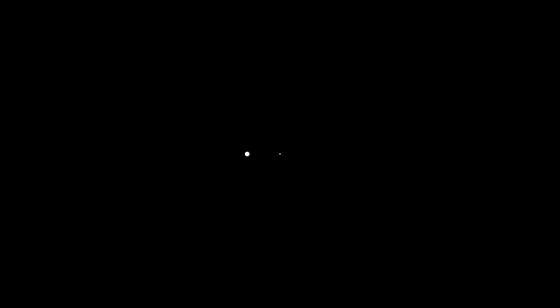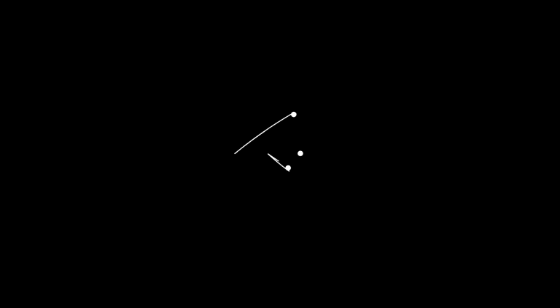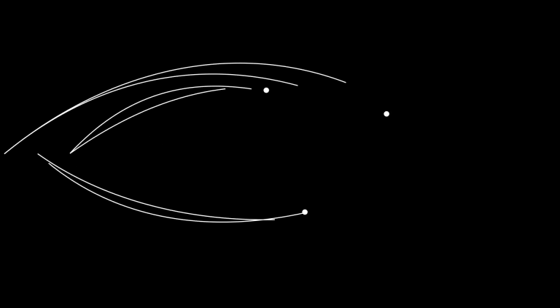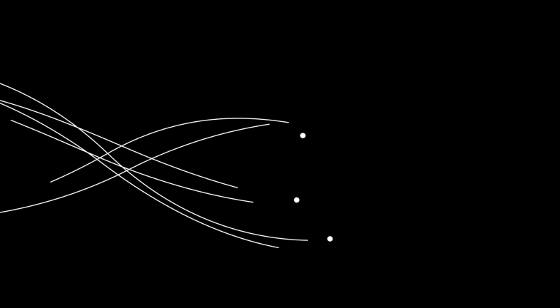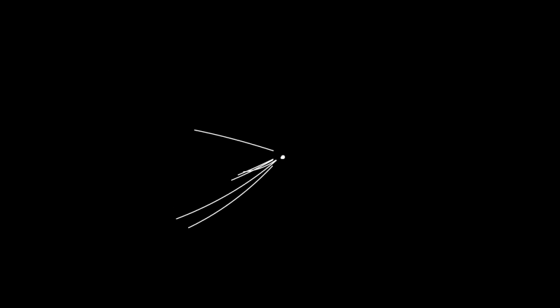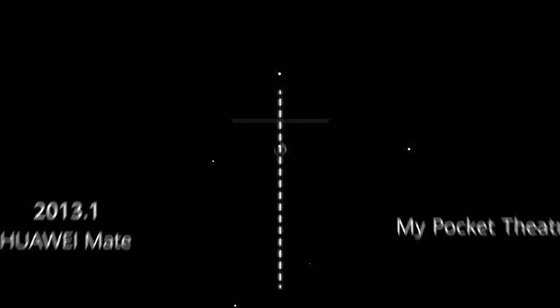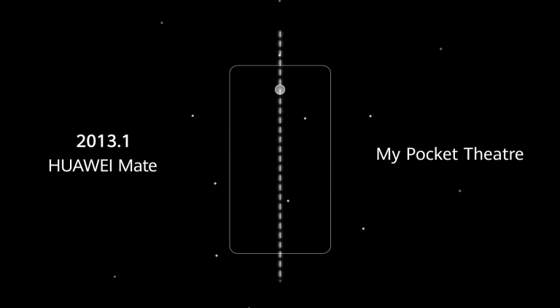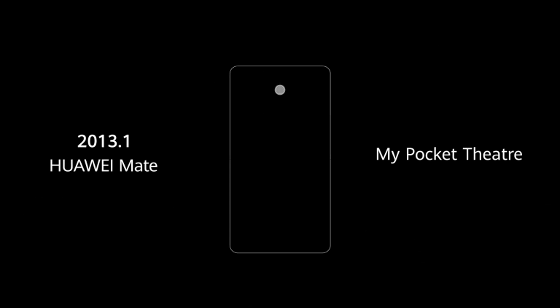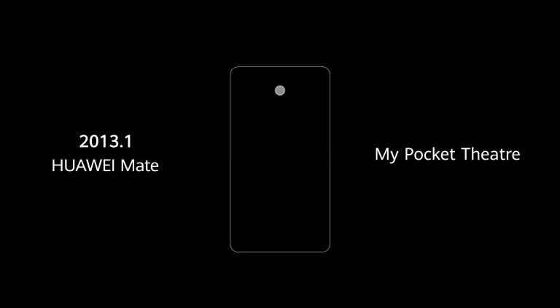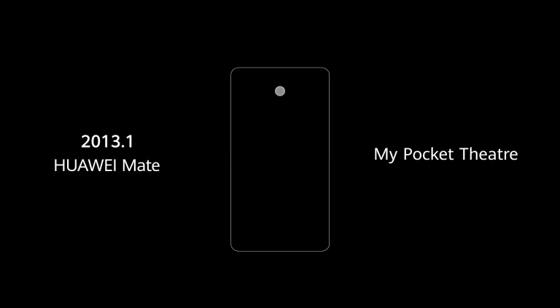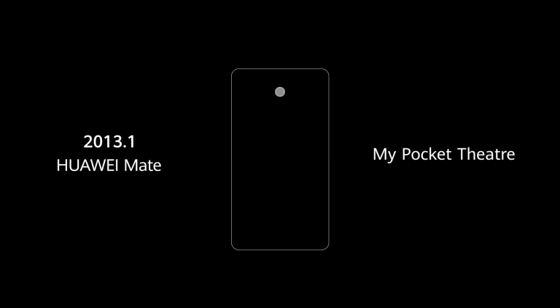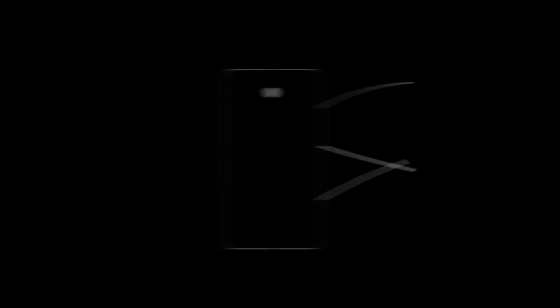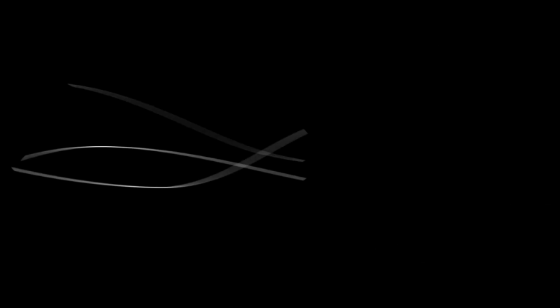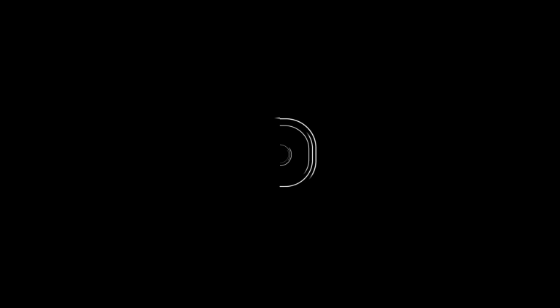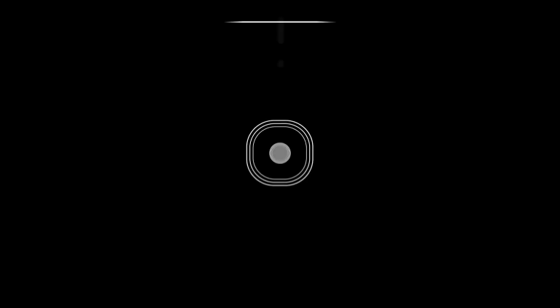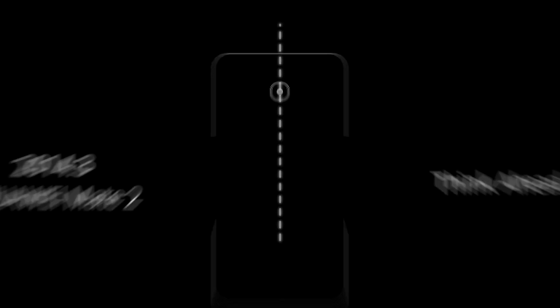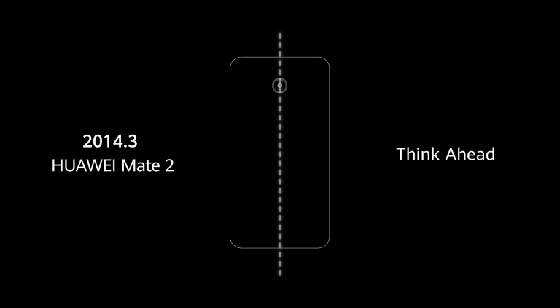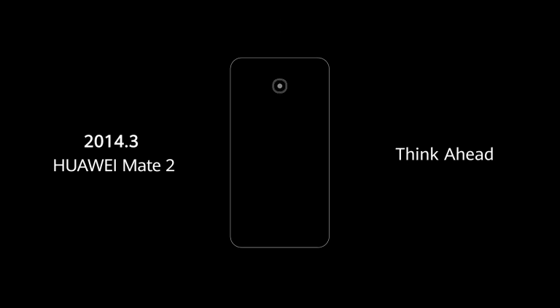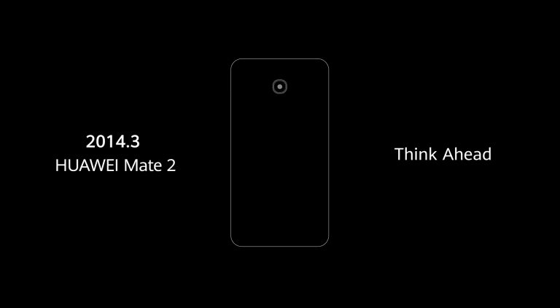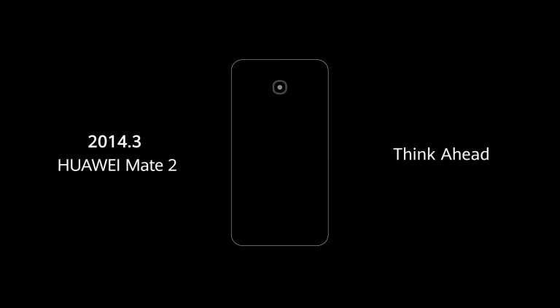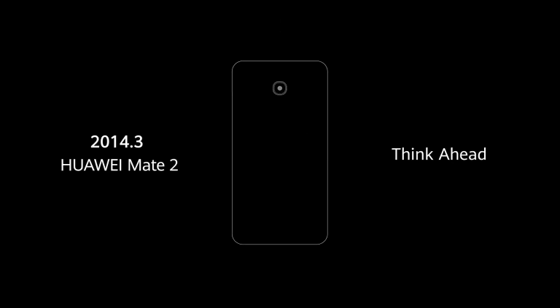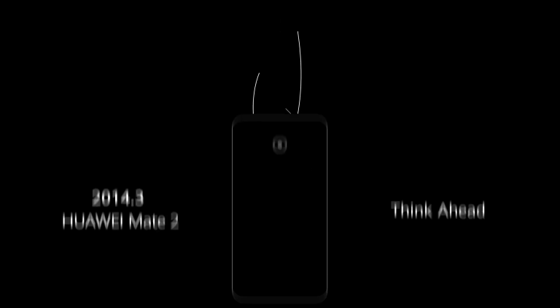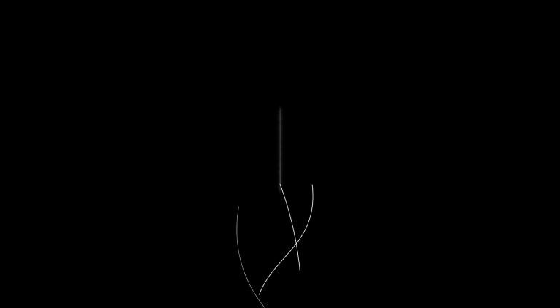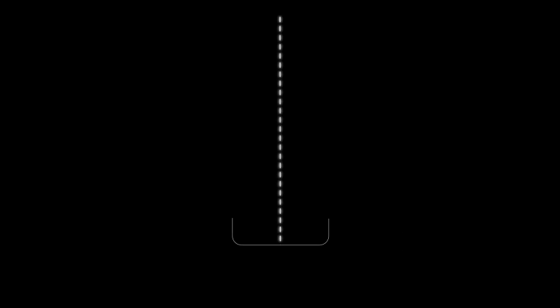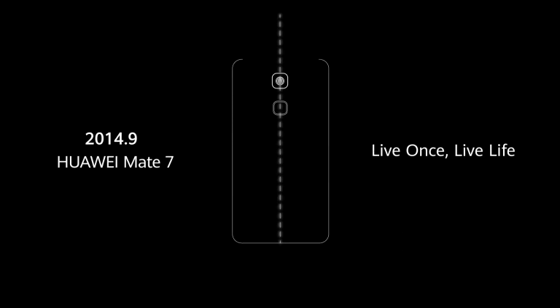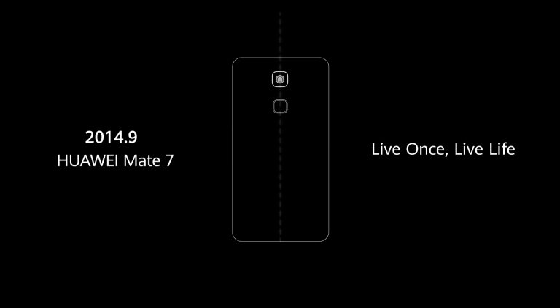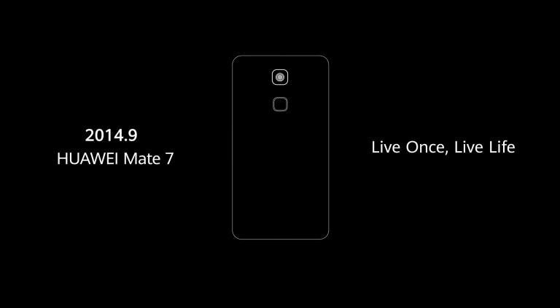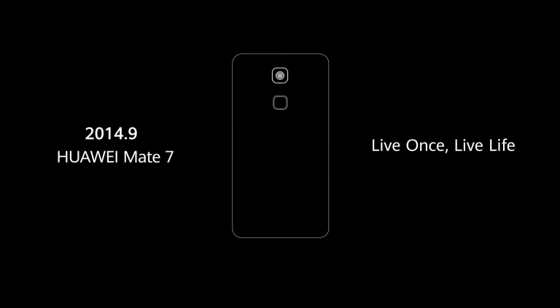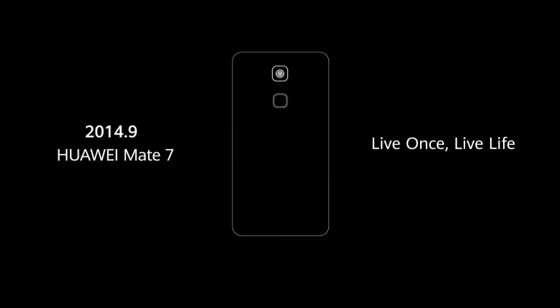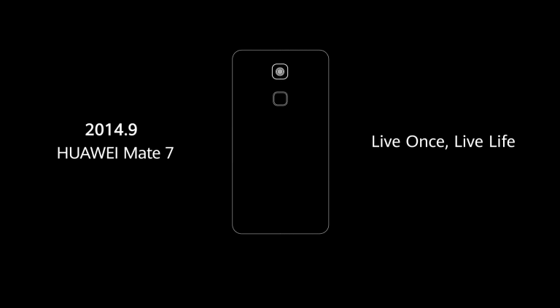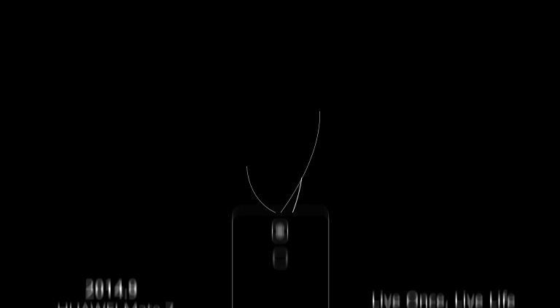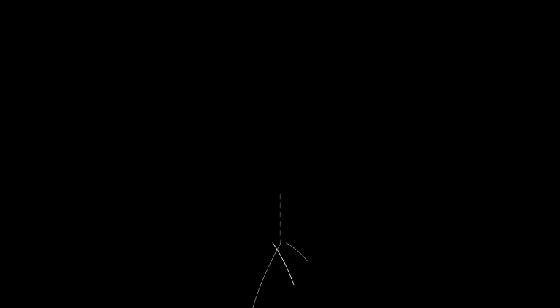Hey guys, welcome back to the channel. The Huawei Mate 40 series is launching on October 22 — we just have three more days. The Huawei Mate 40 series announcement is scheduled for October 22, that's next week.